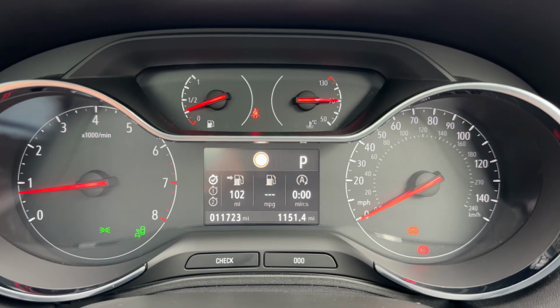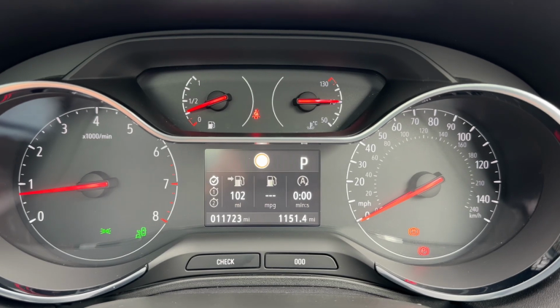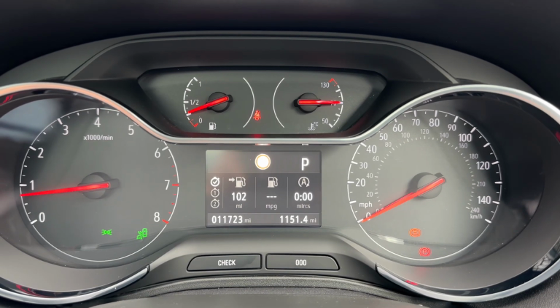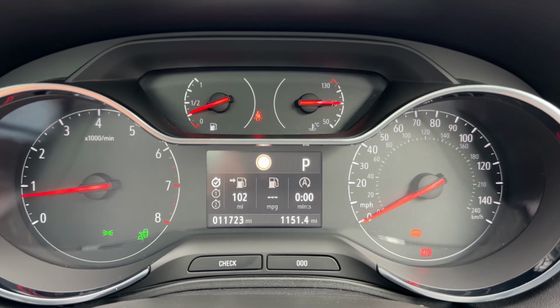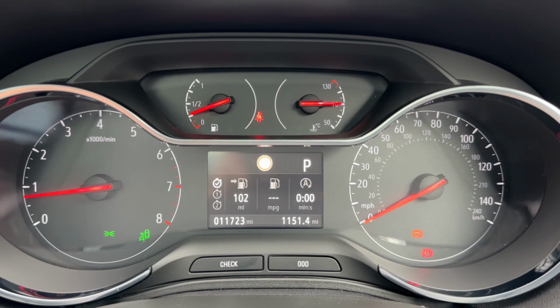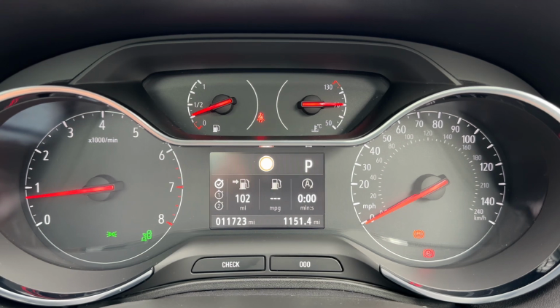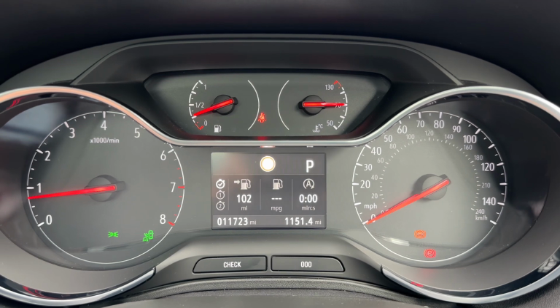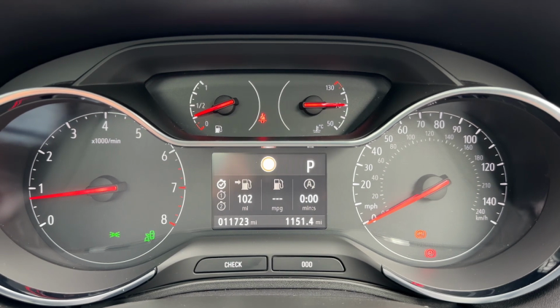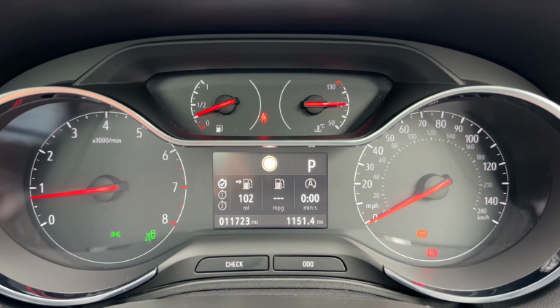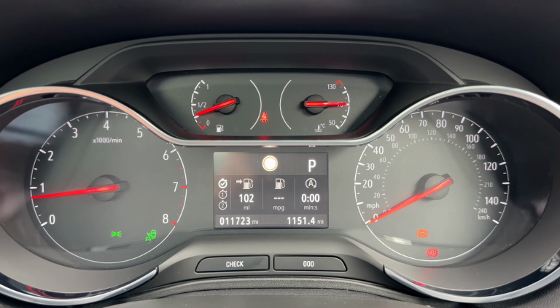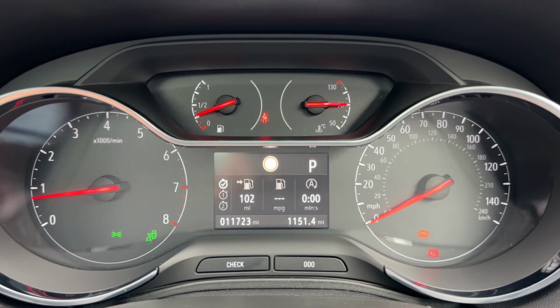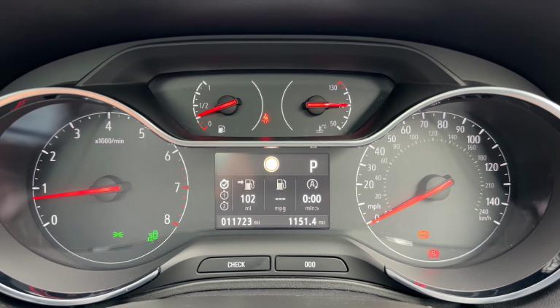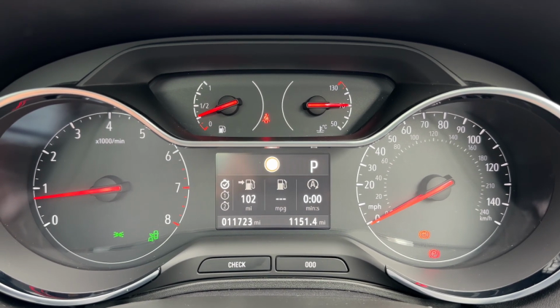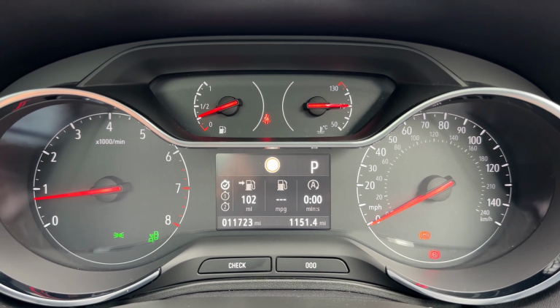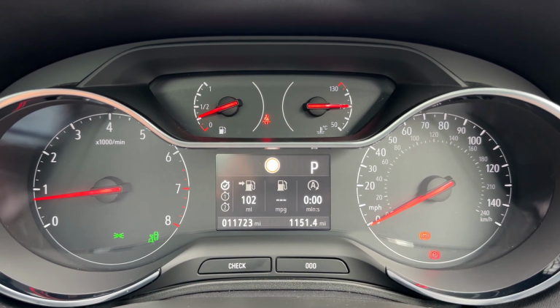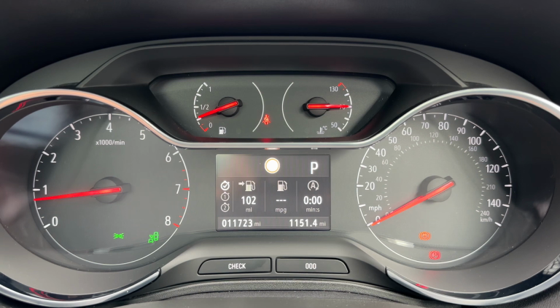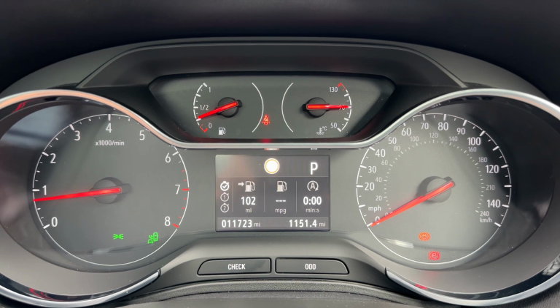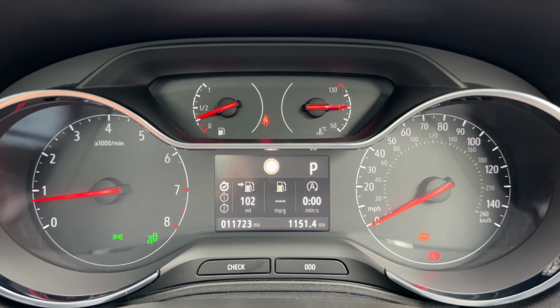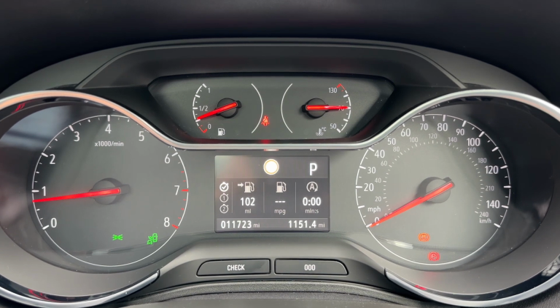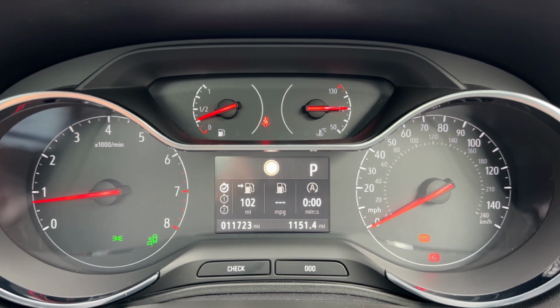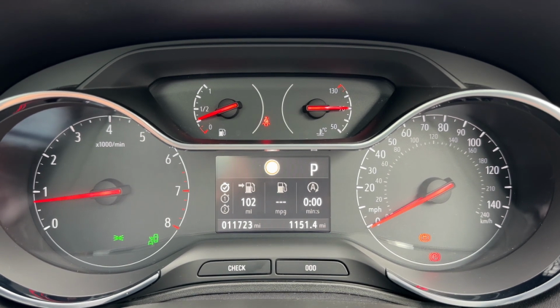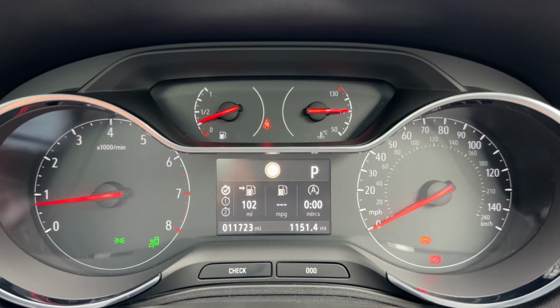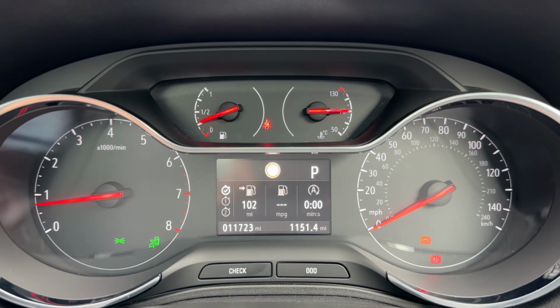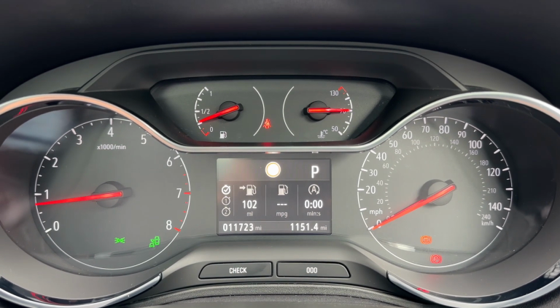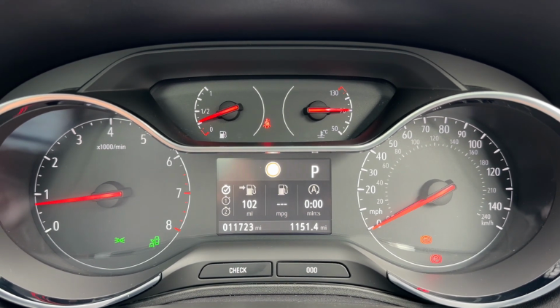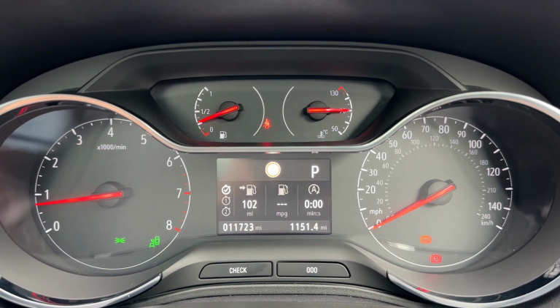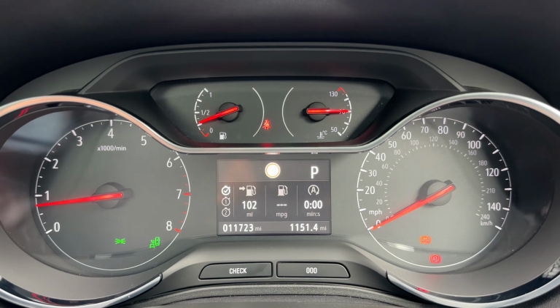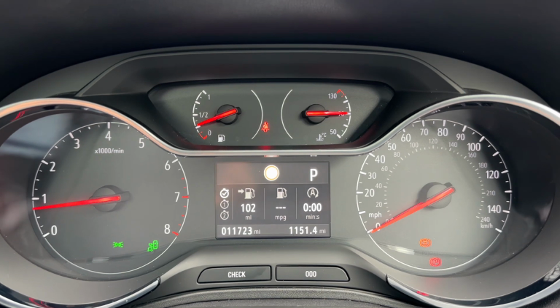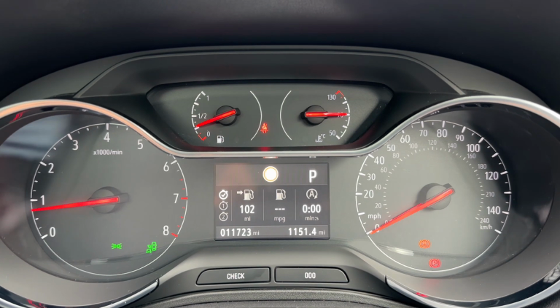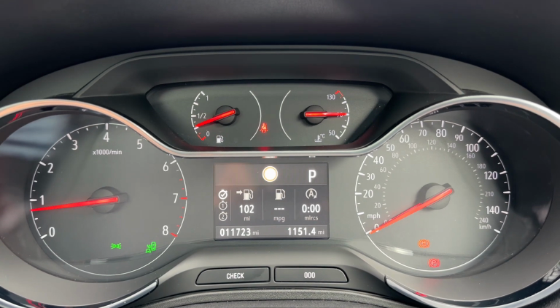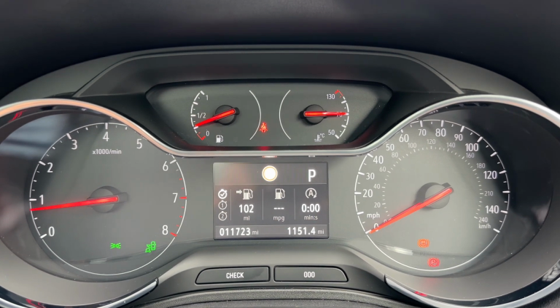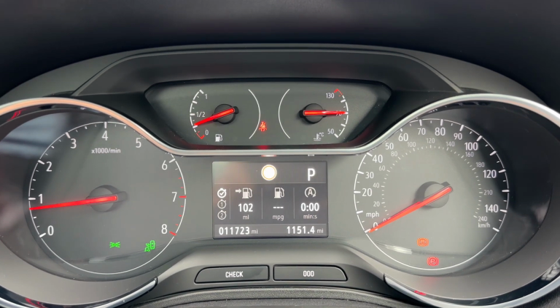Now that we're inside the car we're going to start with the dials. Over on the left hand side we have the rev counter, we have the speedometer on the right hand side, the fuel gauge and coolant temperature gauge in the centre at the top, and beneath that the trip computer which includes the total miles of this car — 11,723.